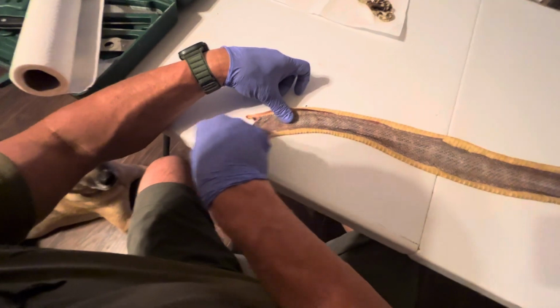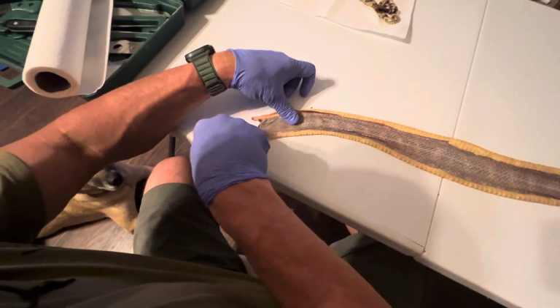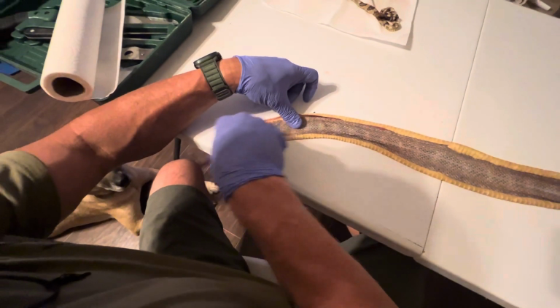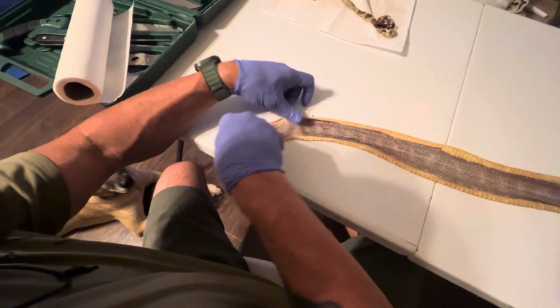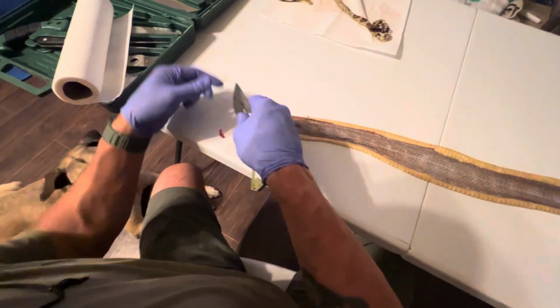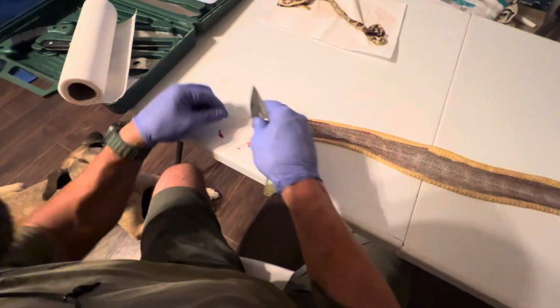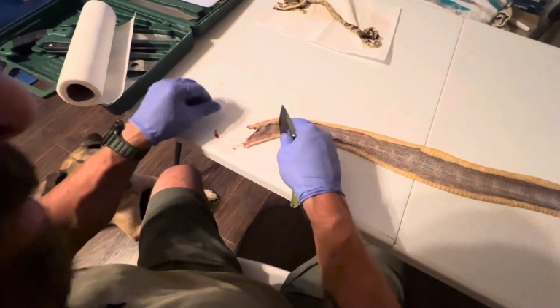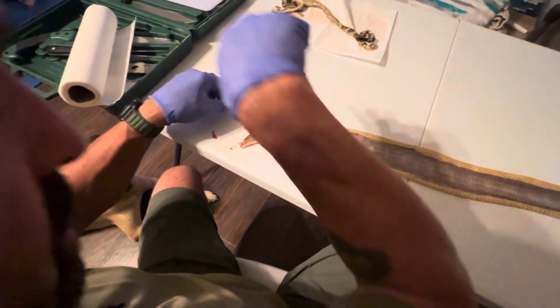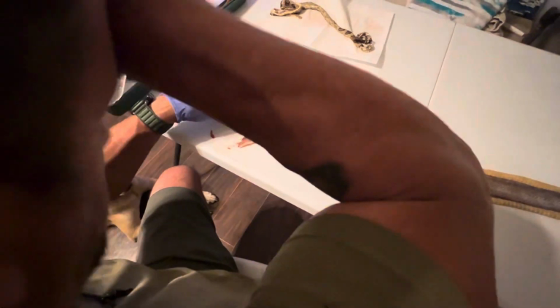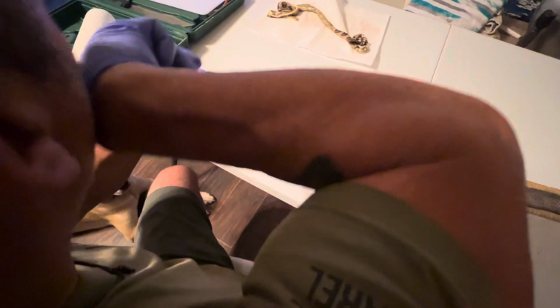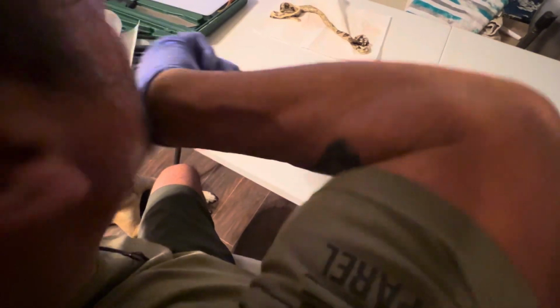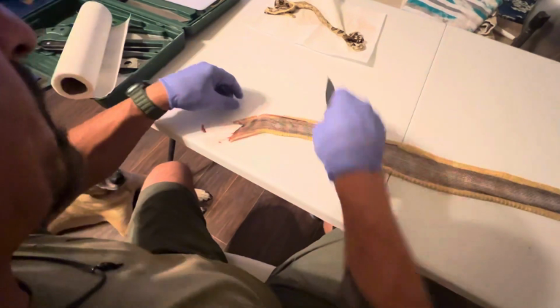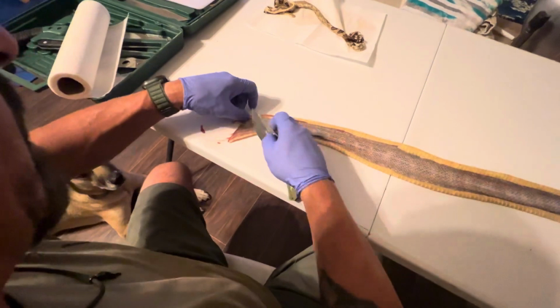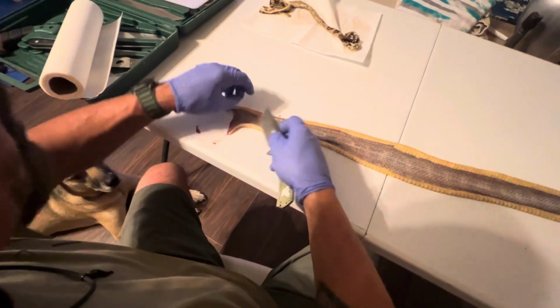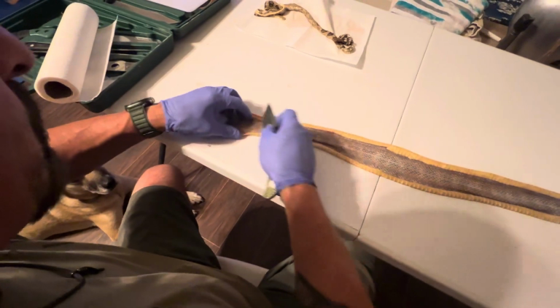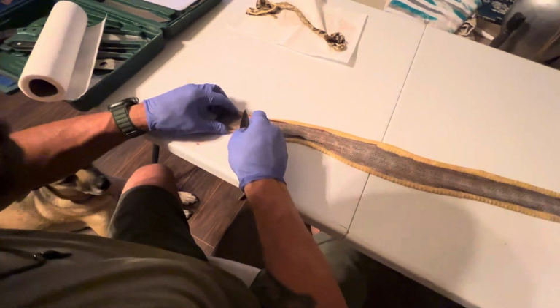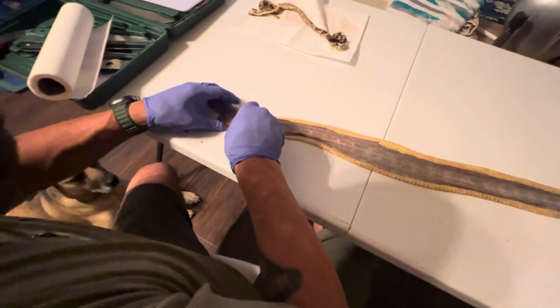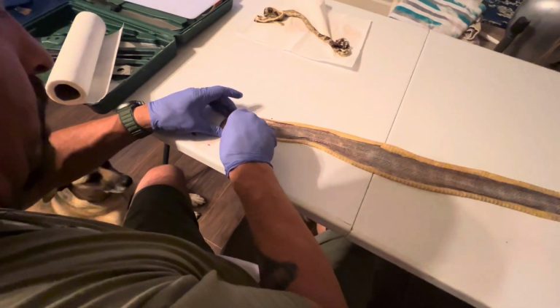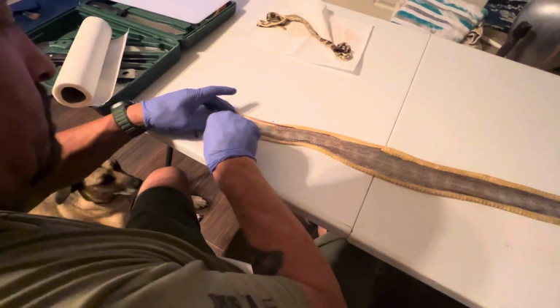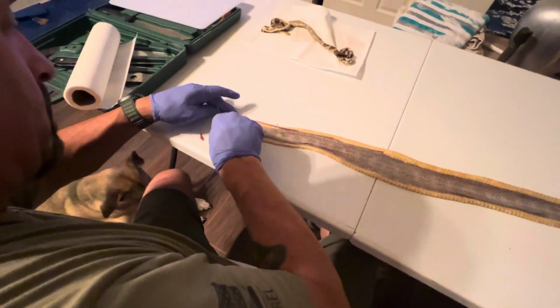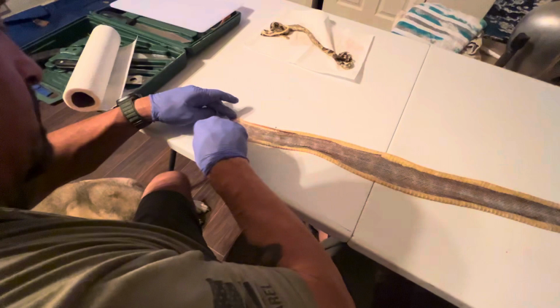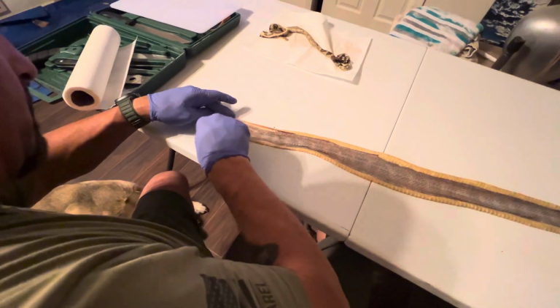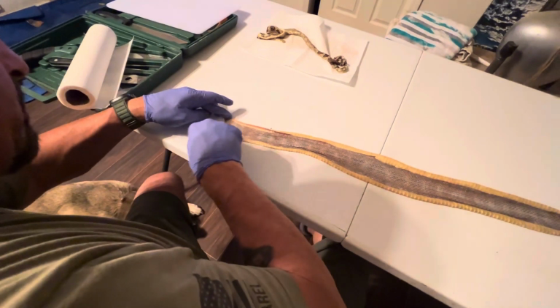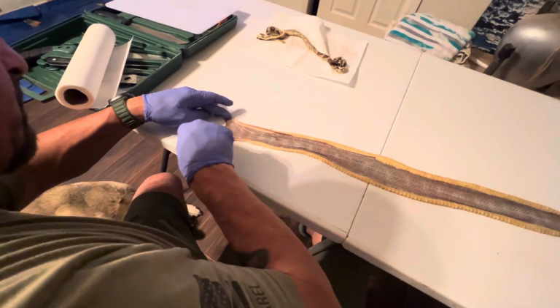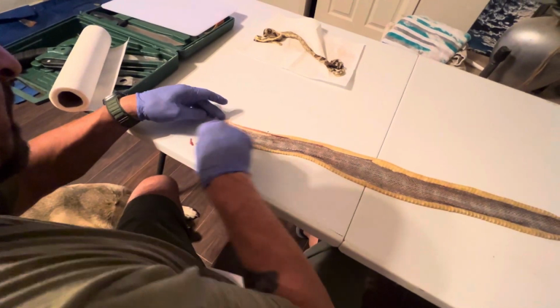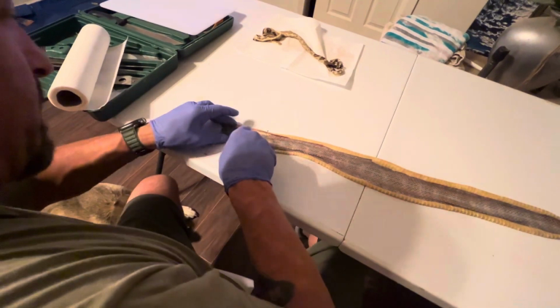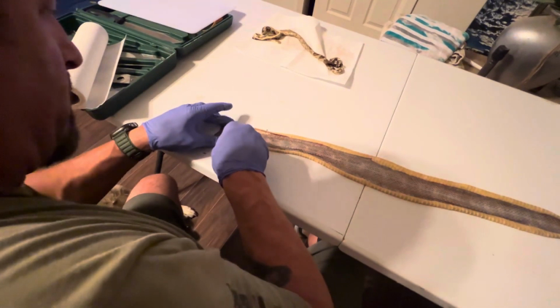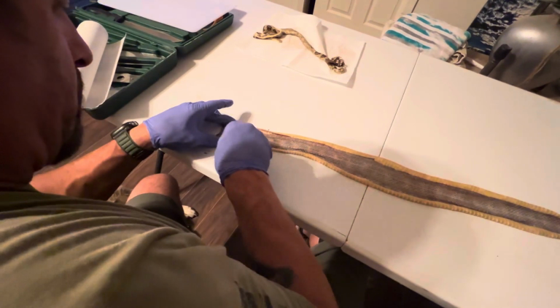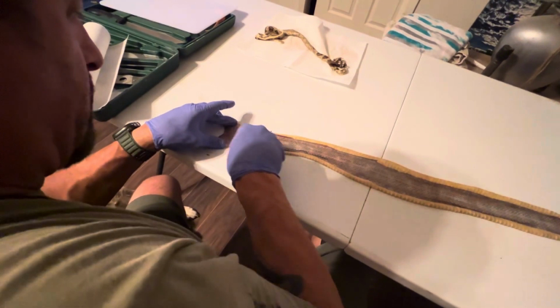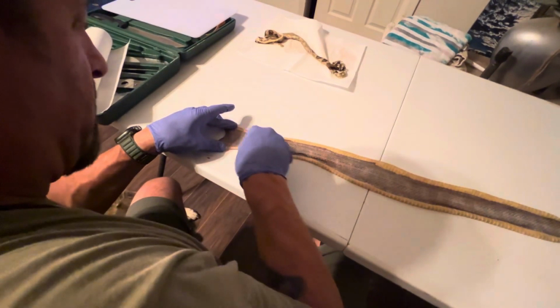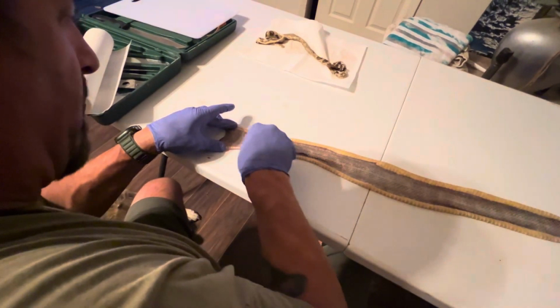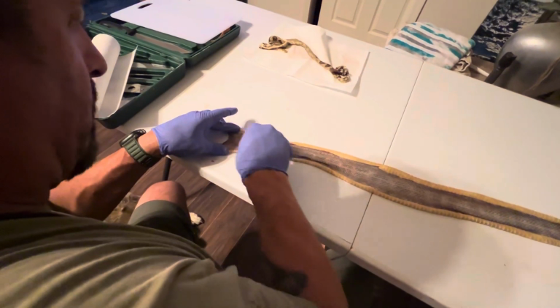You want to get as much of this off as you can before you throw it in the jar of glycerin and rubbing alcohol. It gets a little sticky, and you want to do it as quick as possible after you kill them.